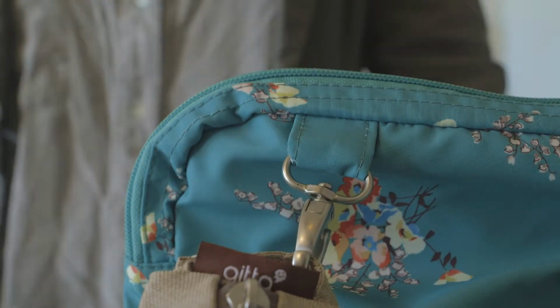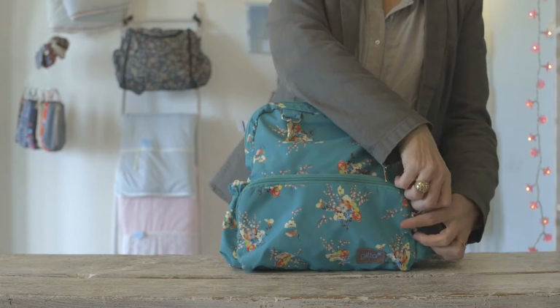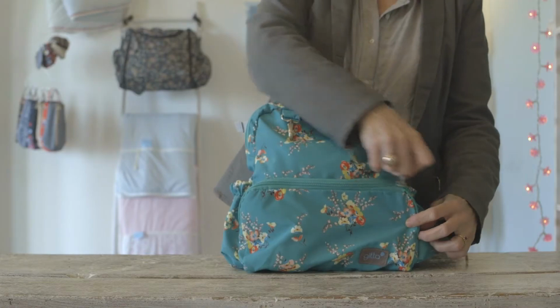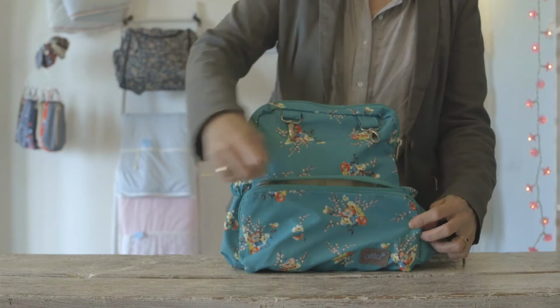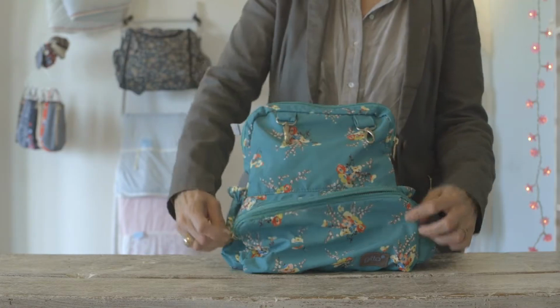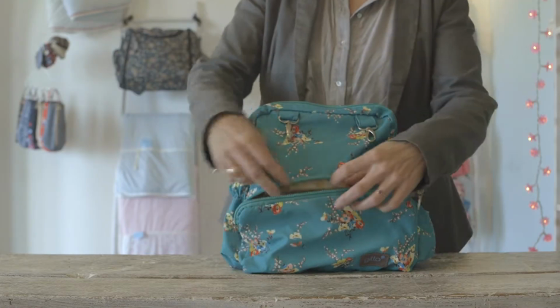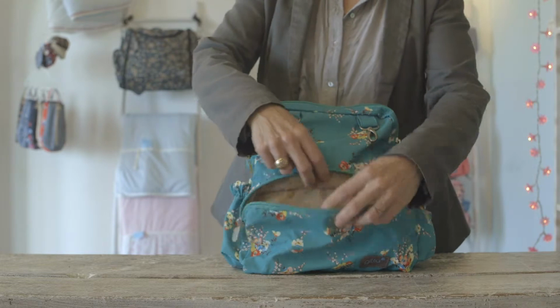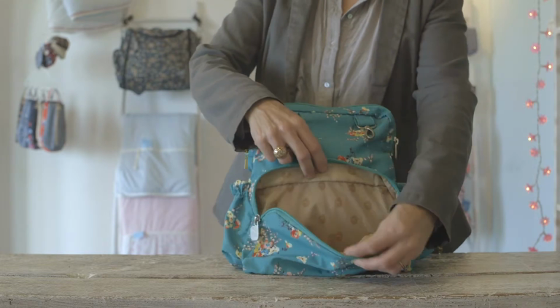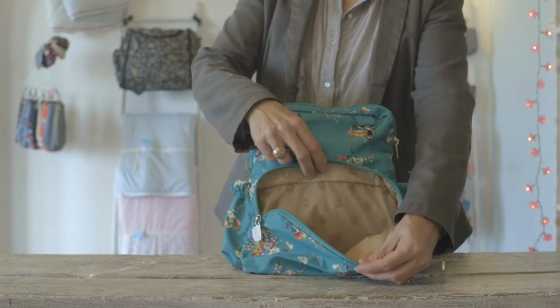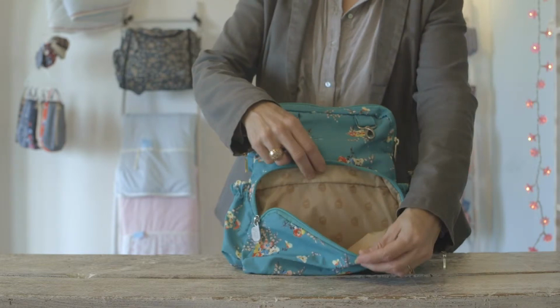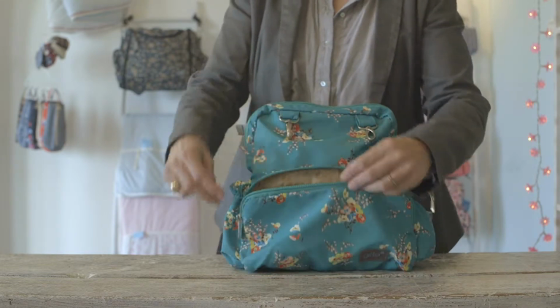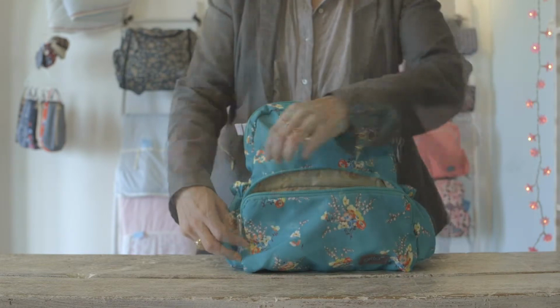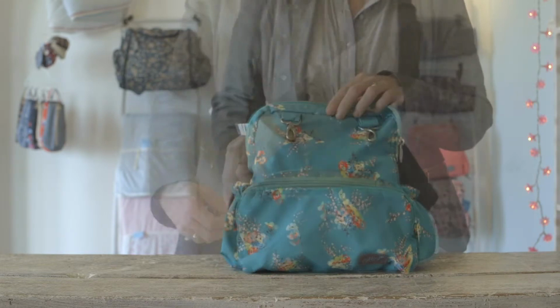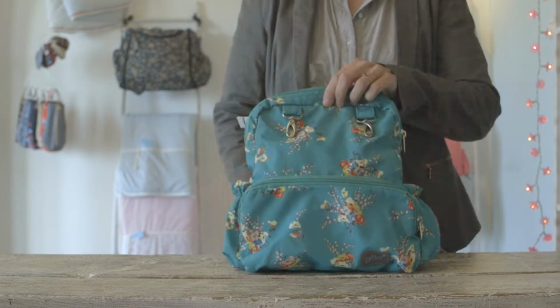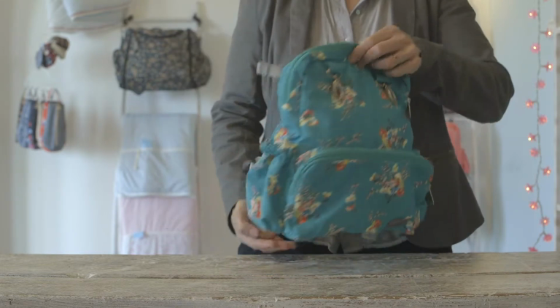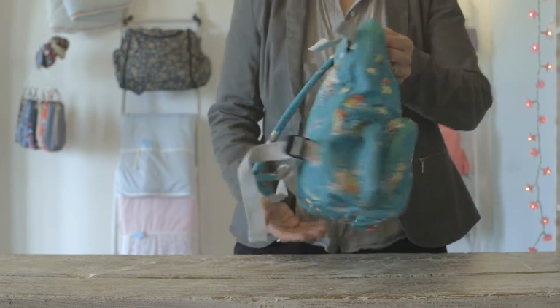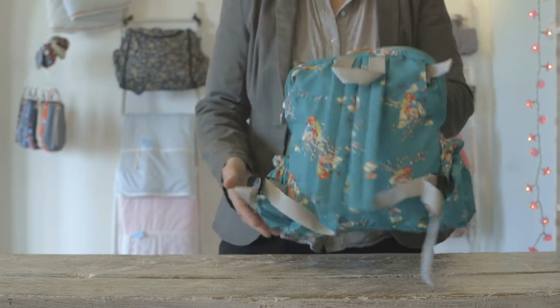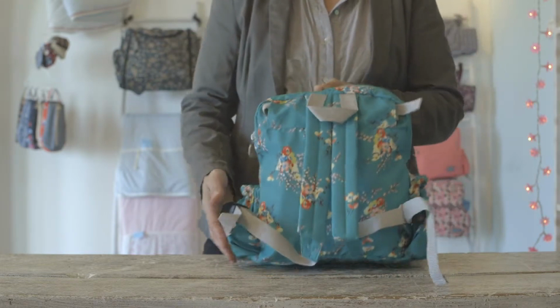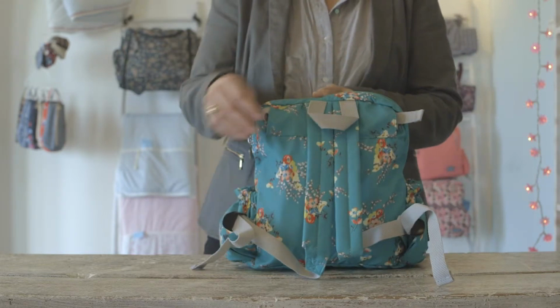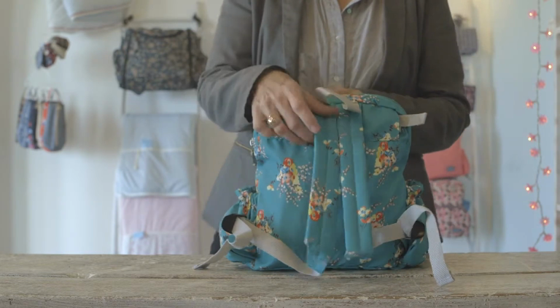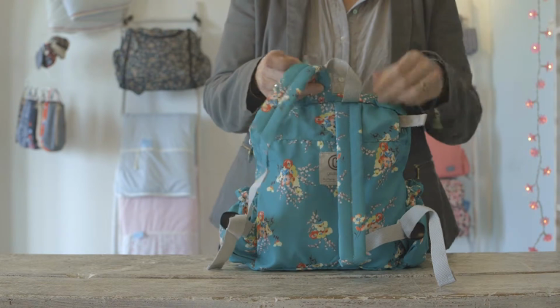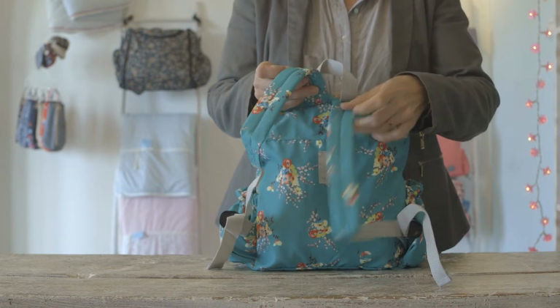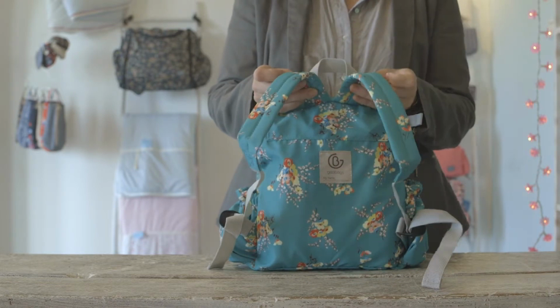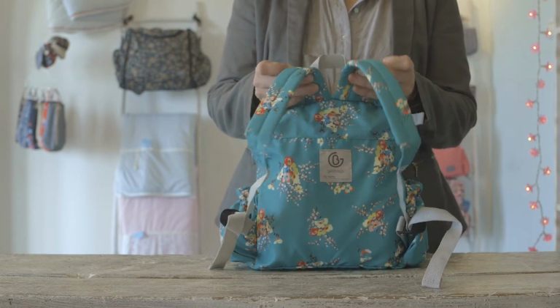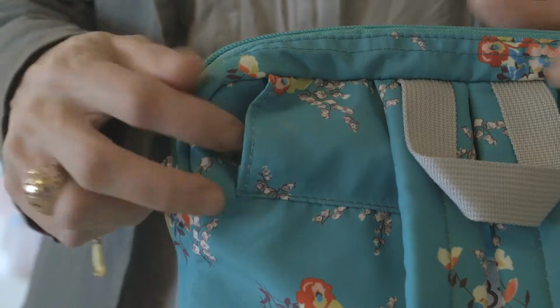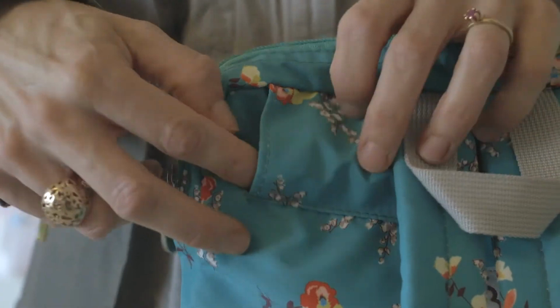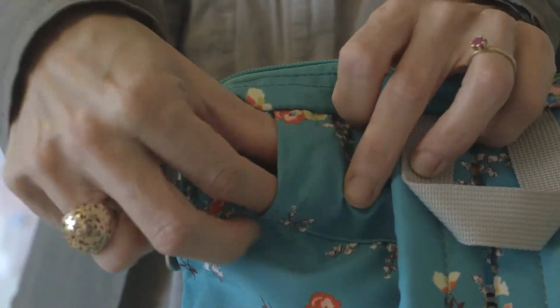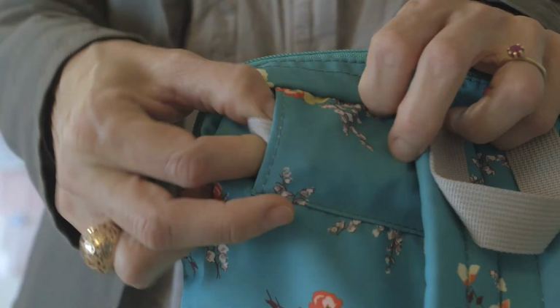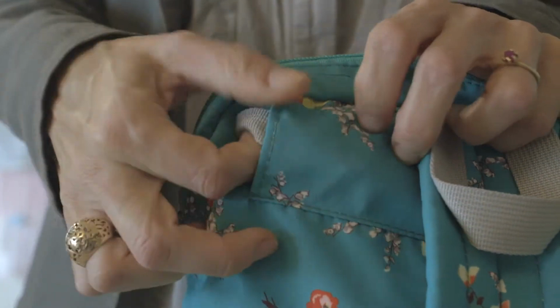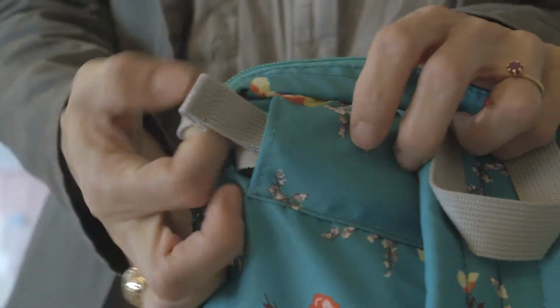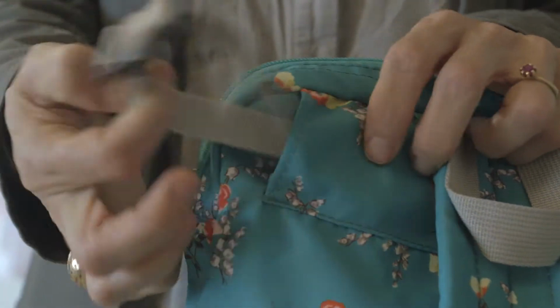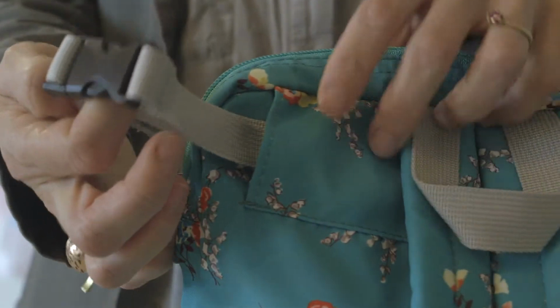The wide front pocket gives easy access to personal items. There are adjustable padded shoulder straps, as well as straps for hanging the bag on the carriage.